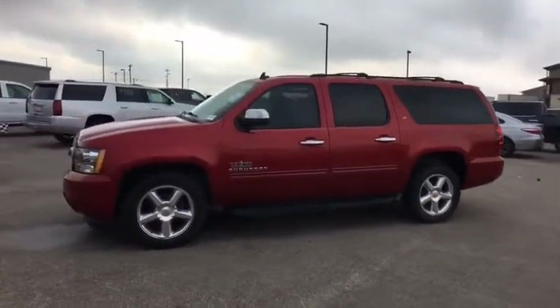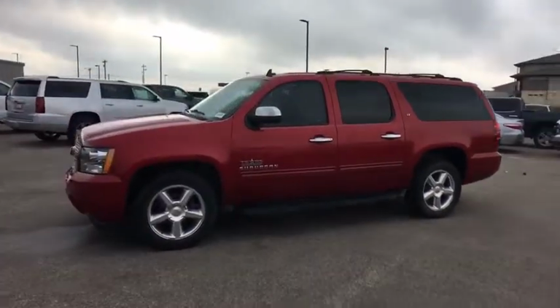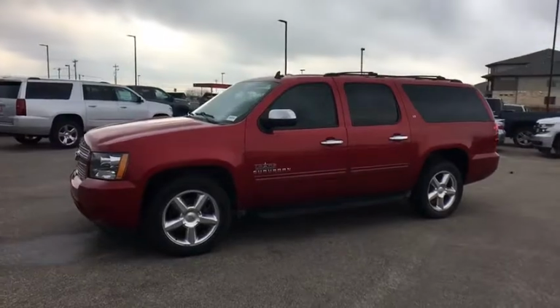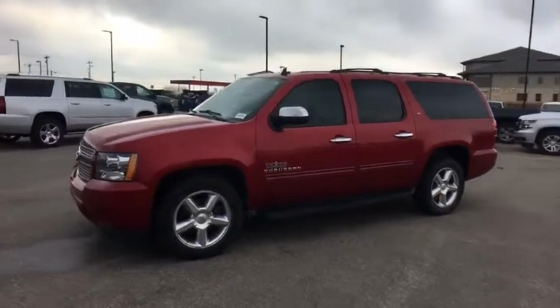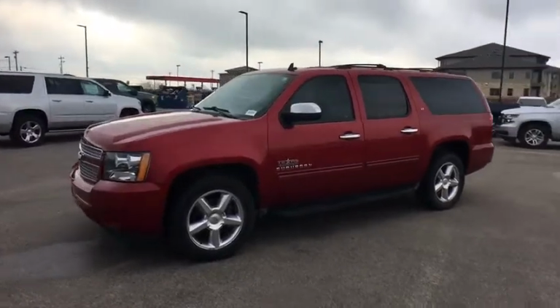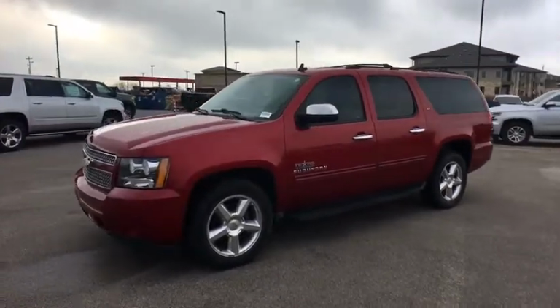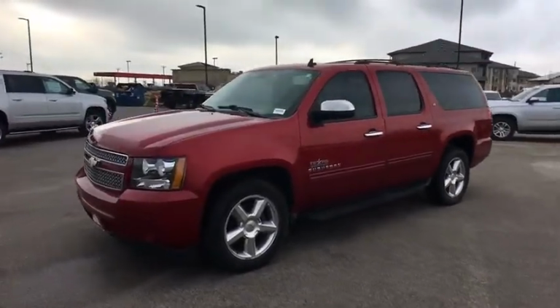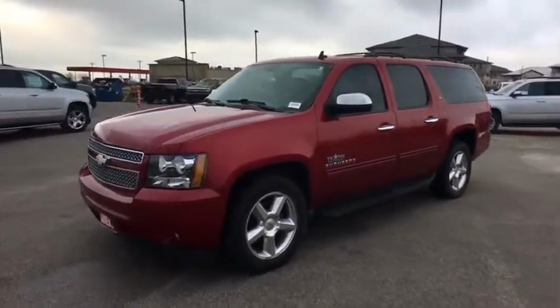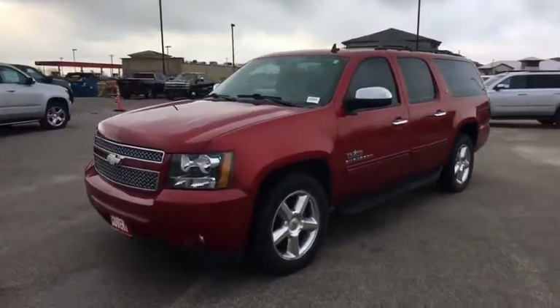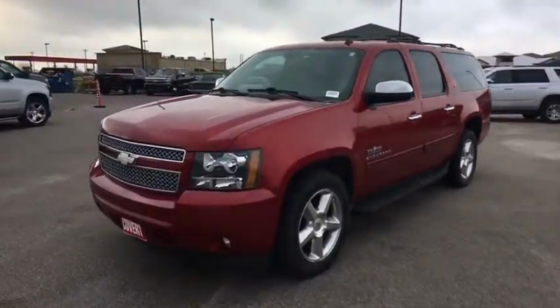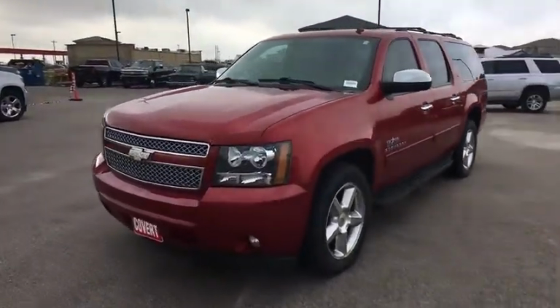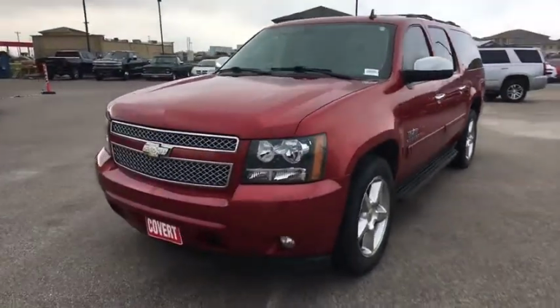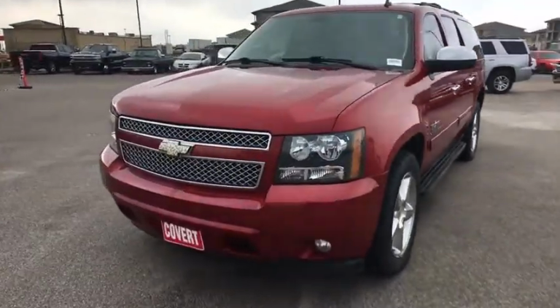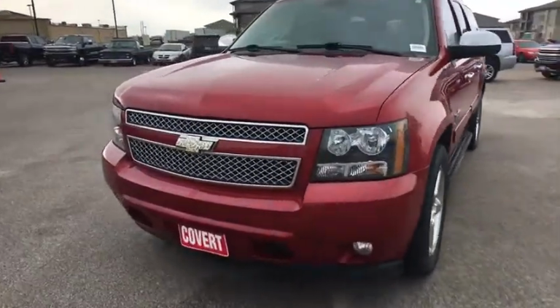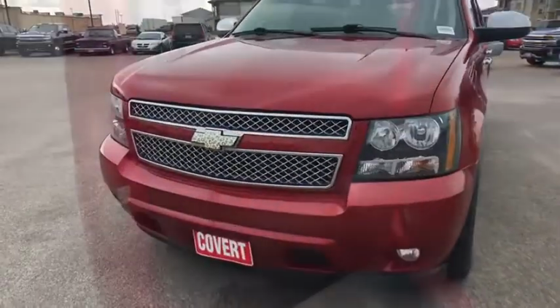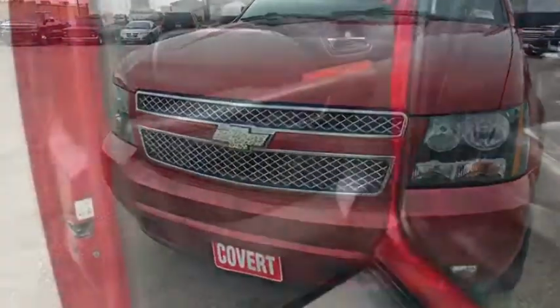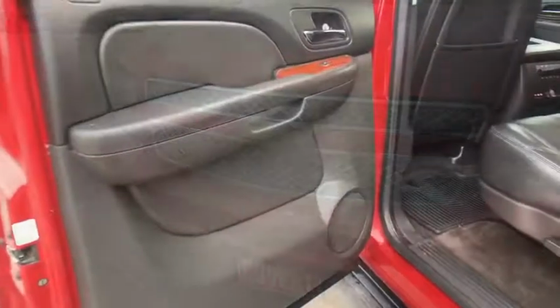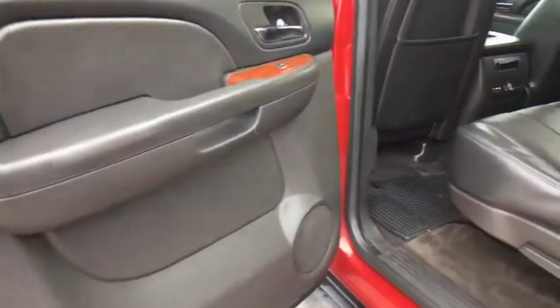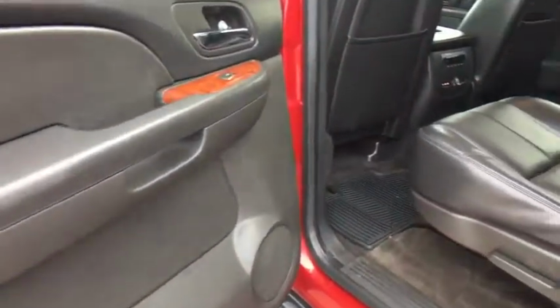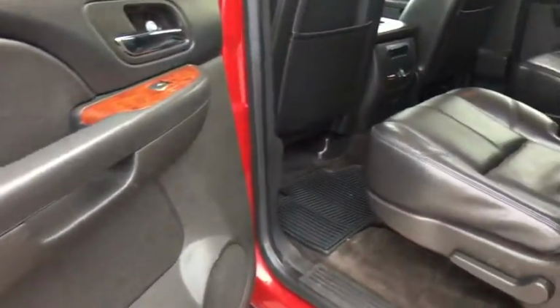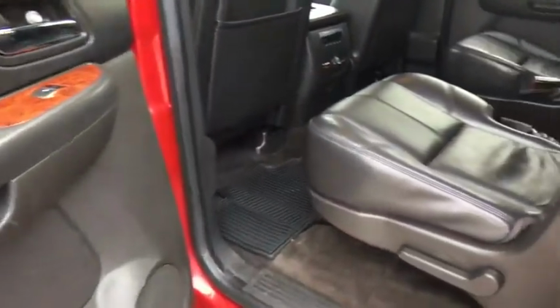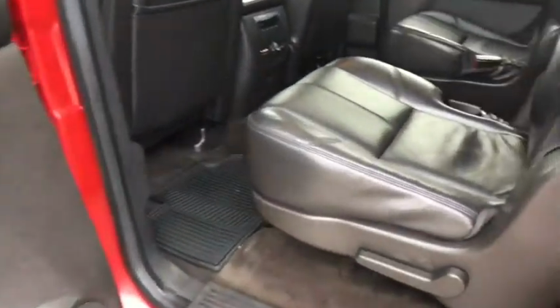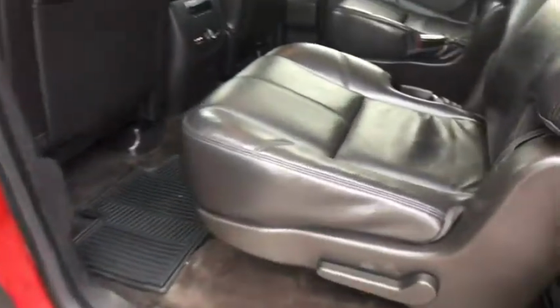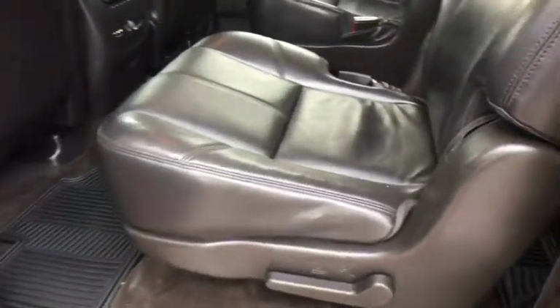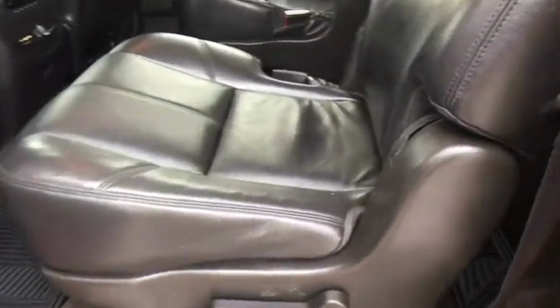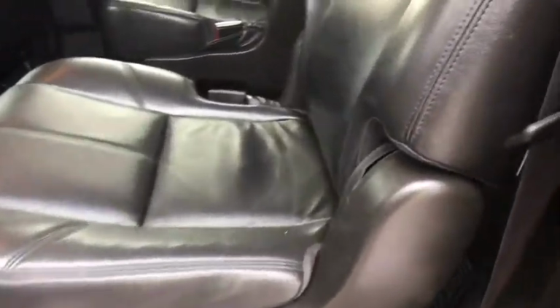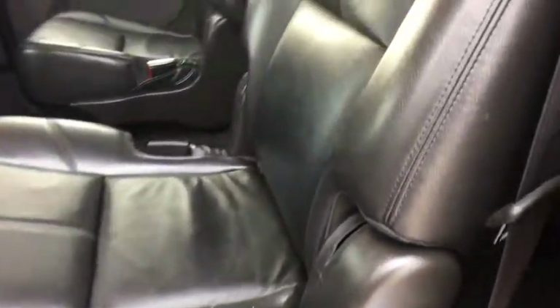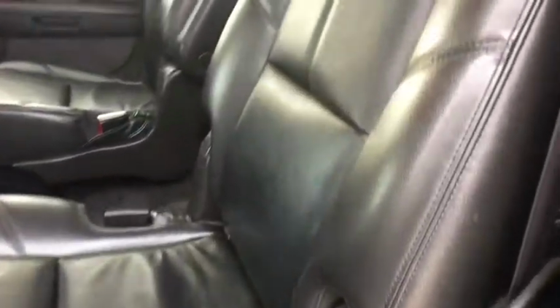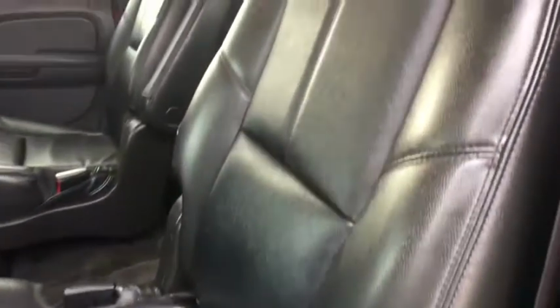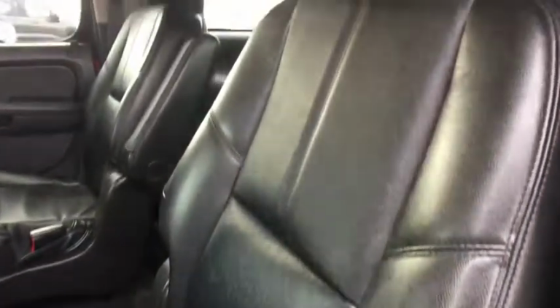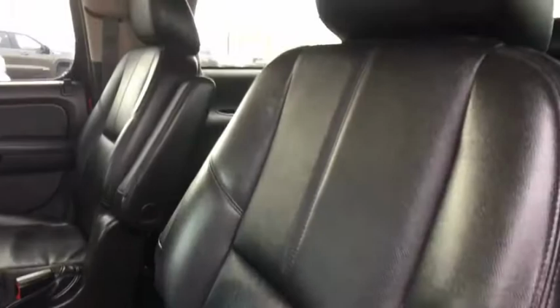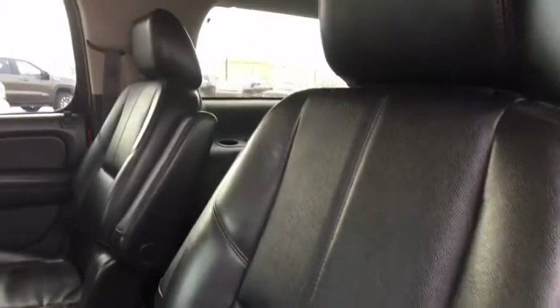Bluetooth. Adjustable steering wheel. Power steering. Cruise control. Four-wheel disc brakes. Aluminum wheels. Floor mats. AM-FM stereo with CD player and MP3 WMA capability. Premium sound system.